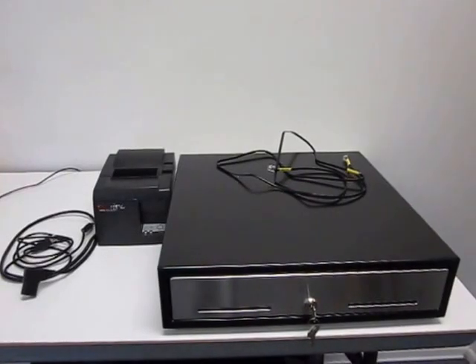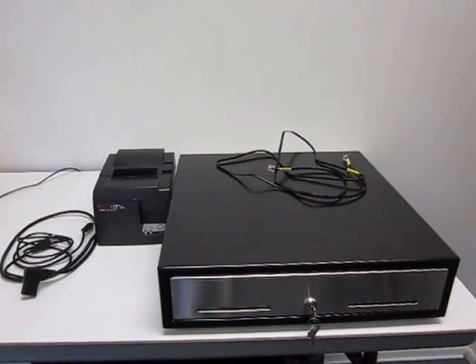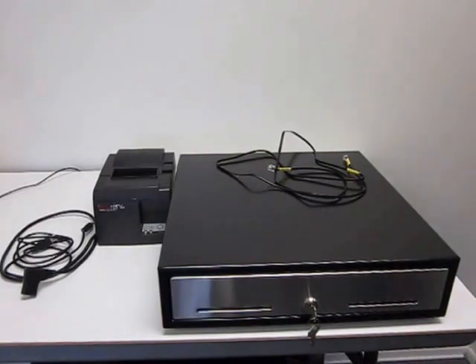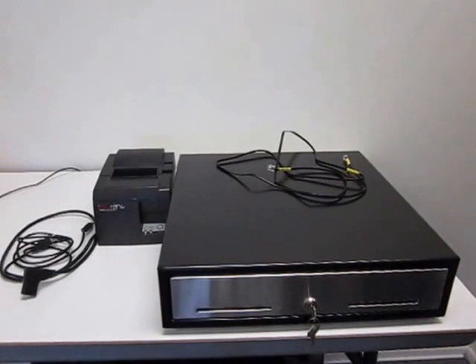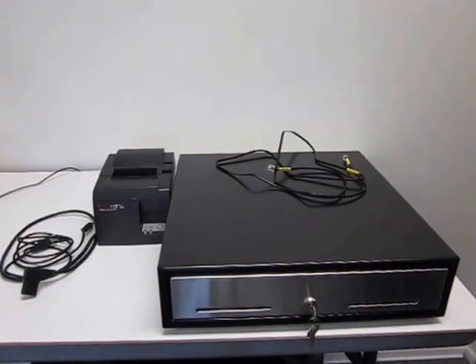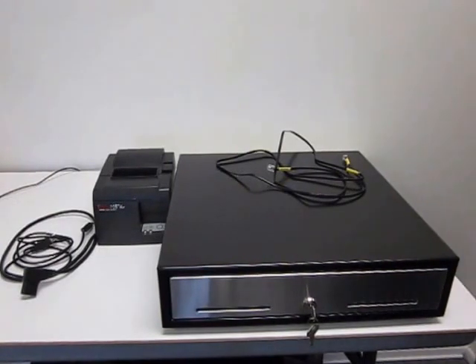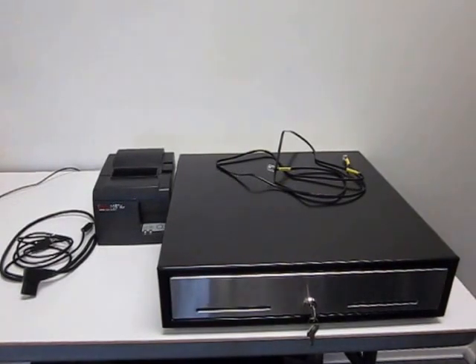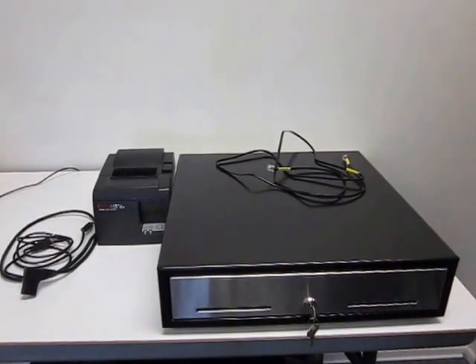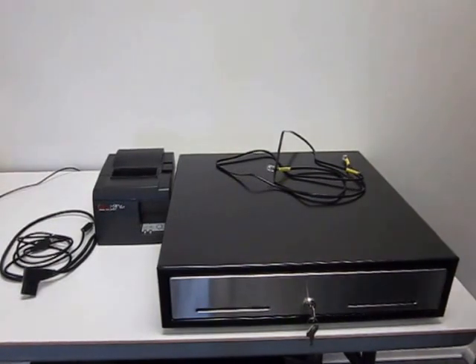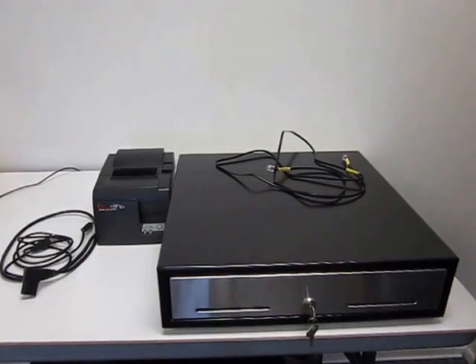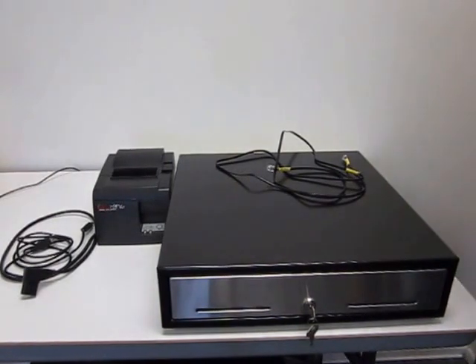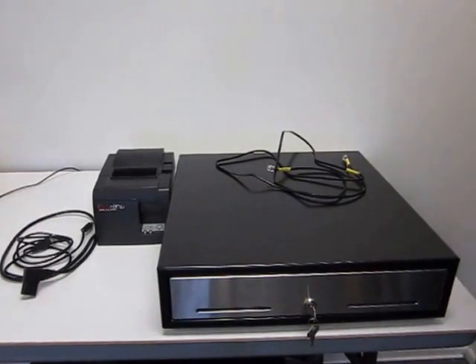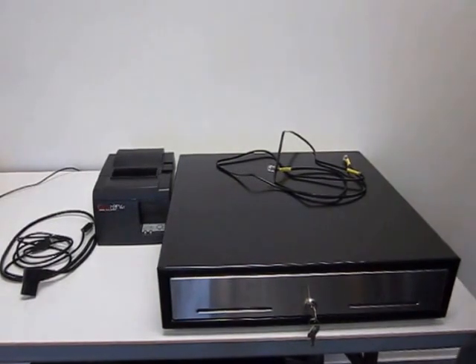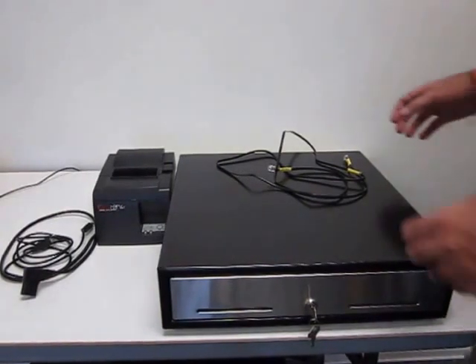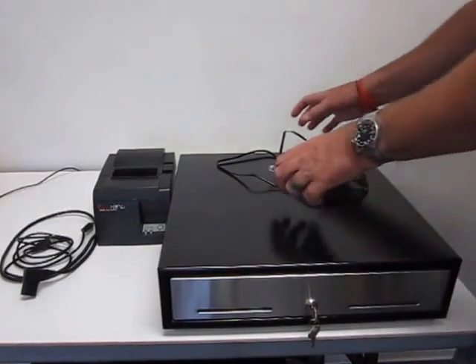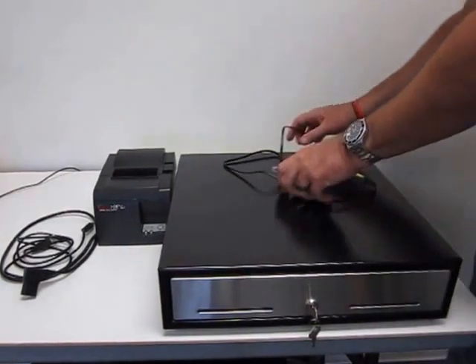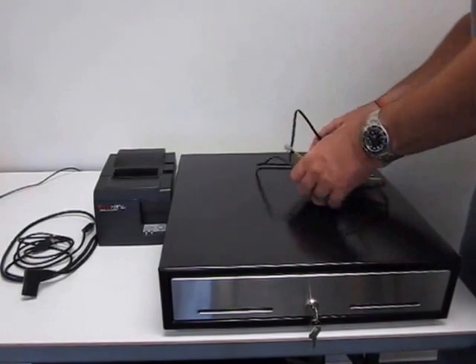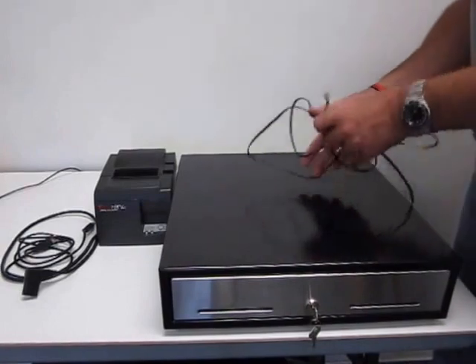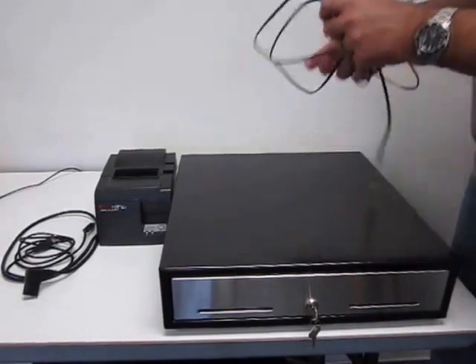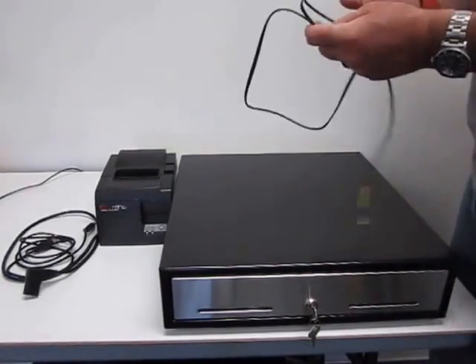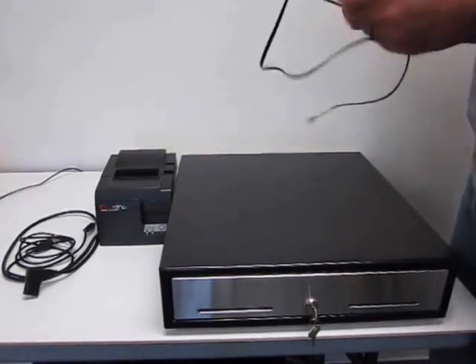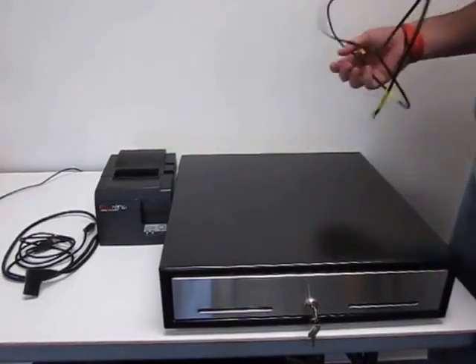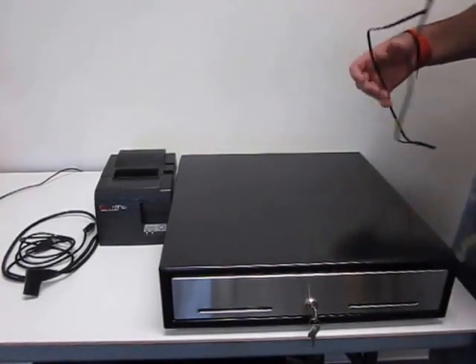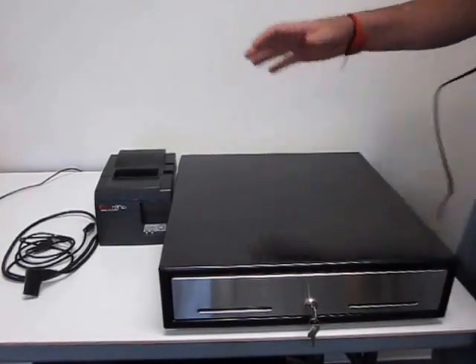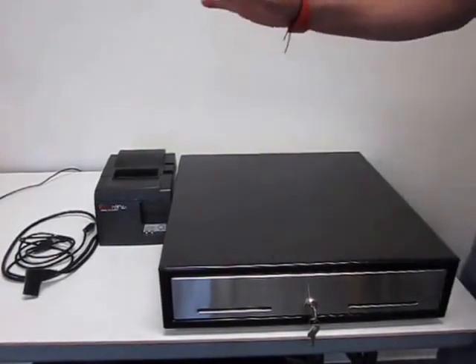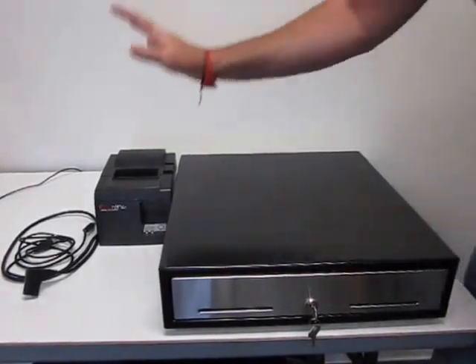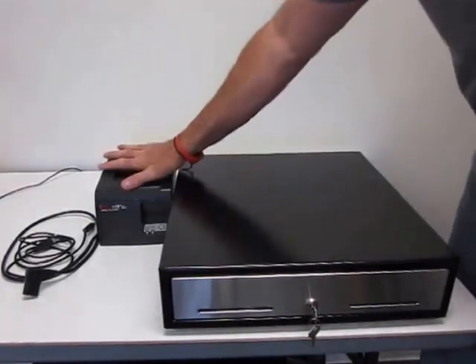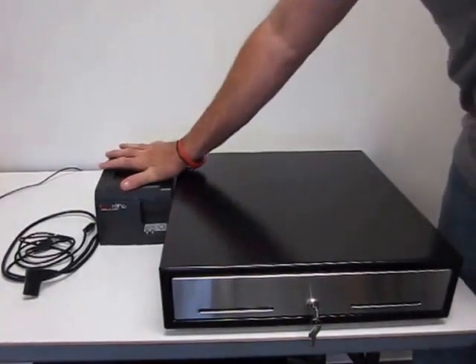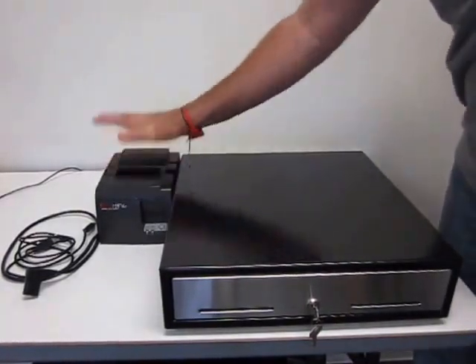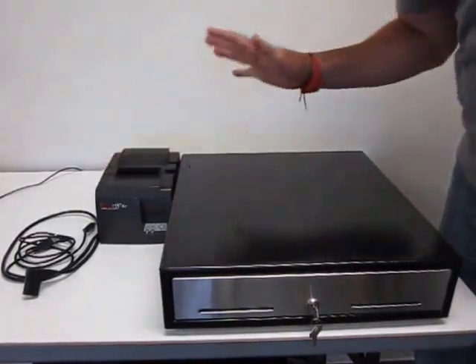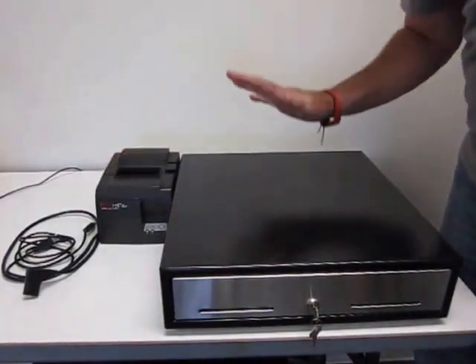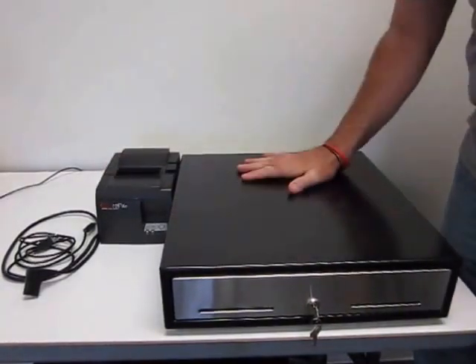Welcome back everybody to Sunrise POS, sunrisepos.com. Today I'm going to be going through a quick tutorial on how to connect your receipt printer to your cash drawer.